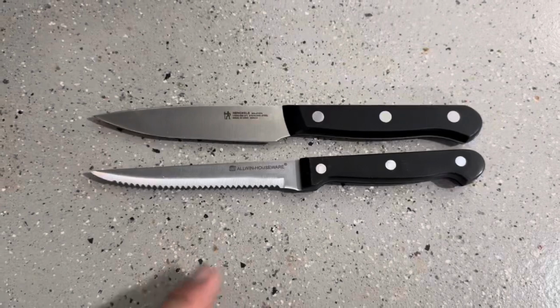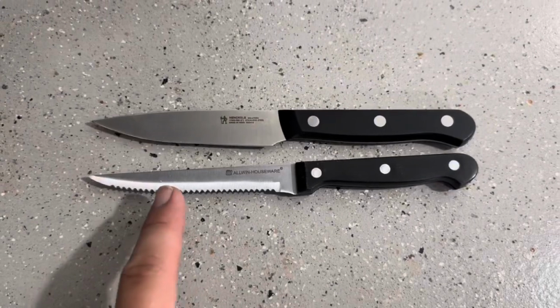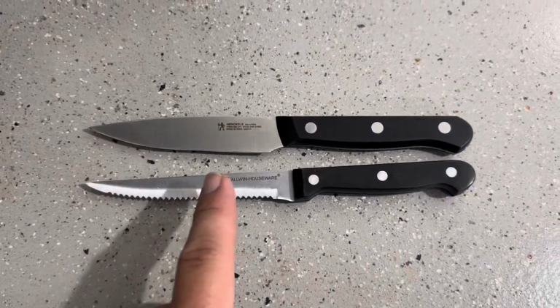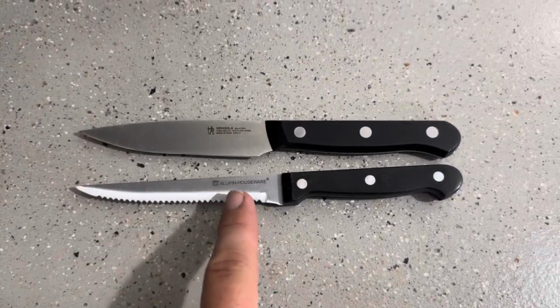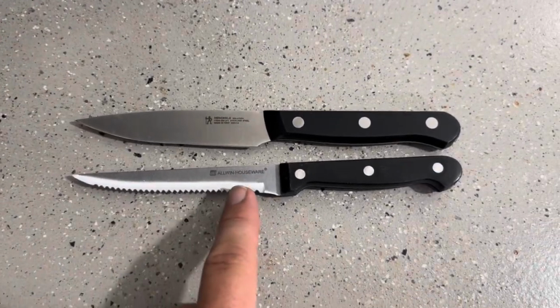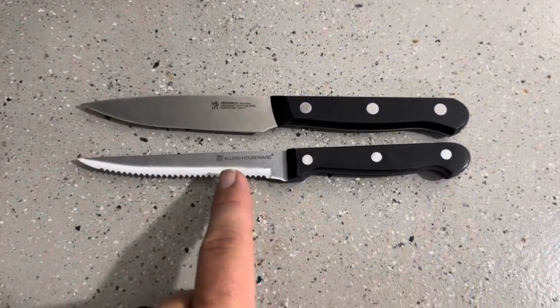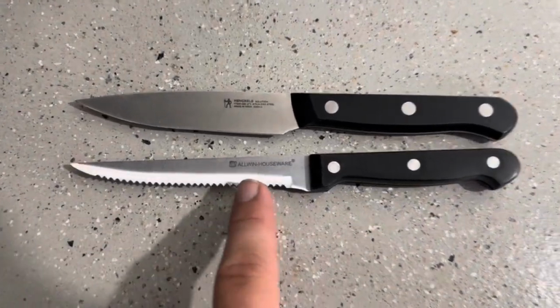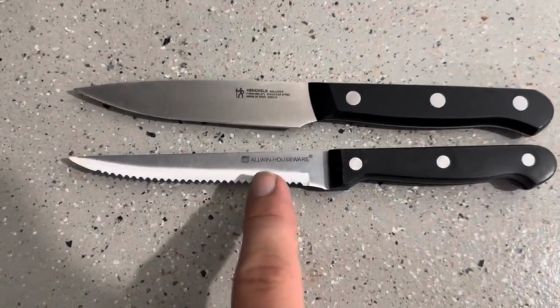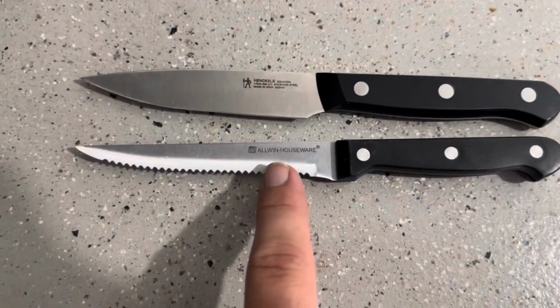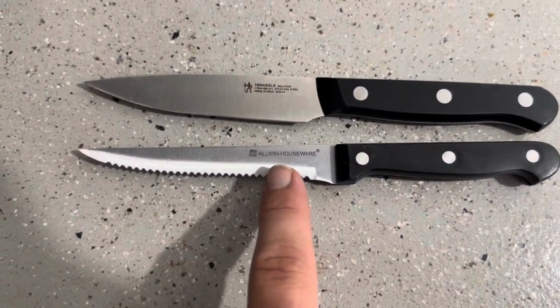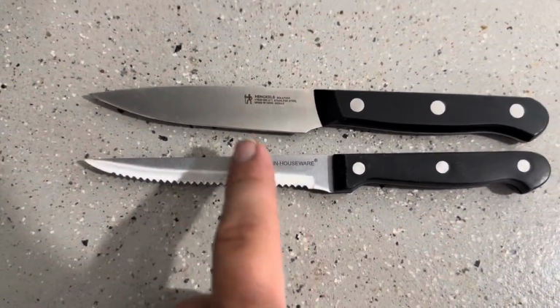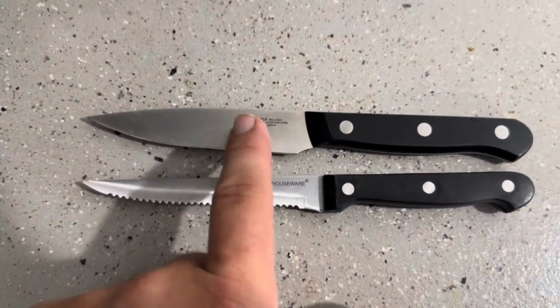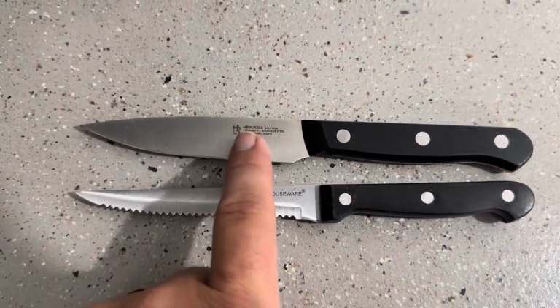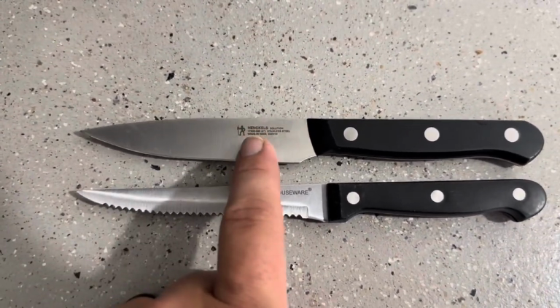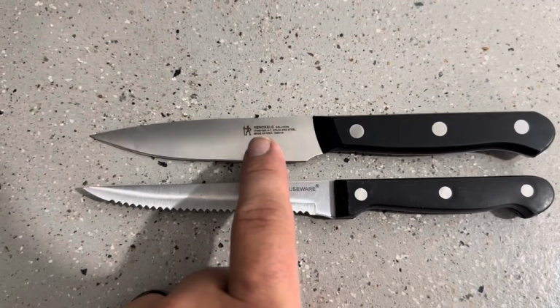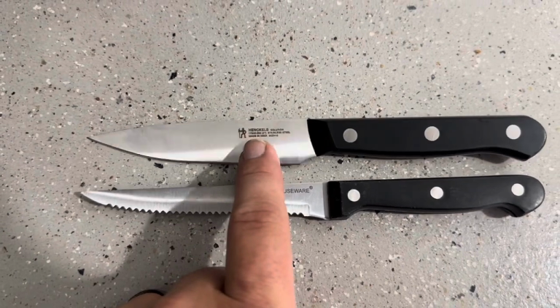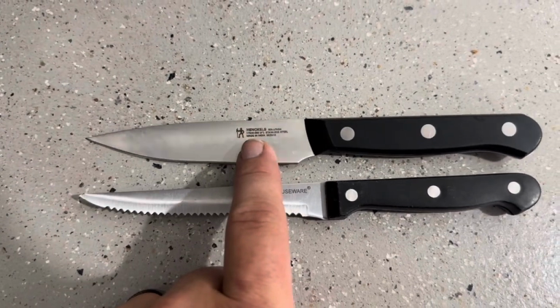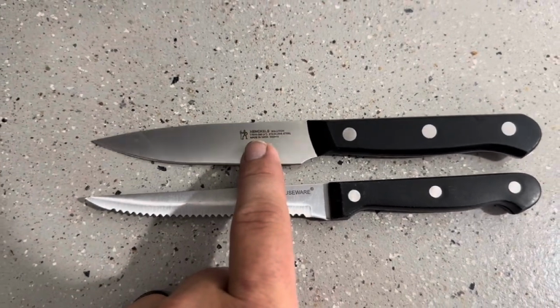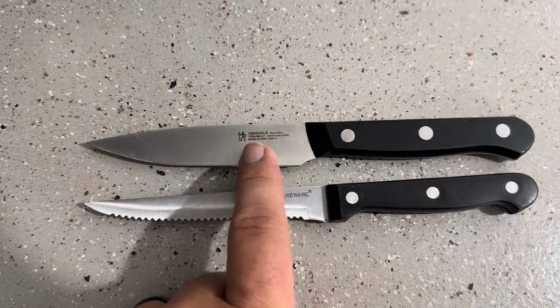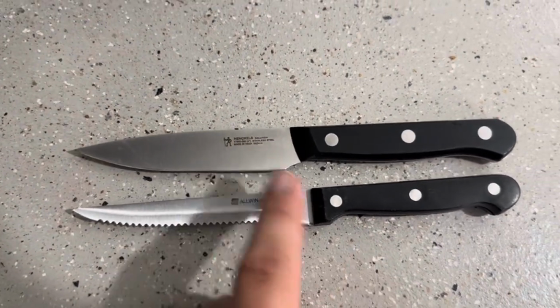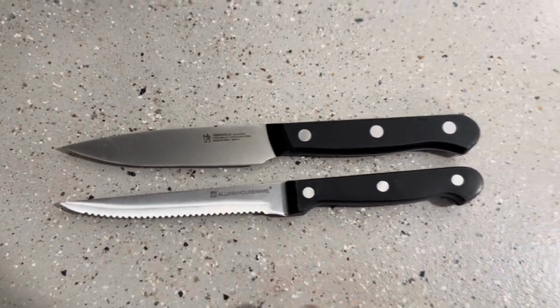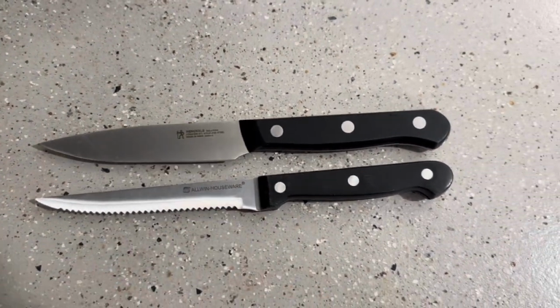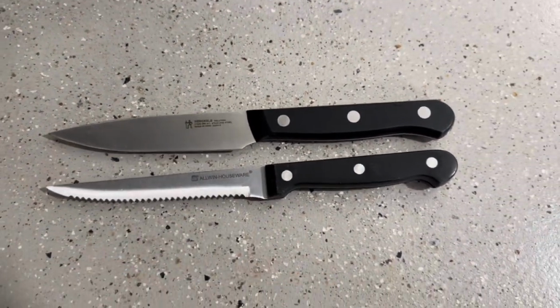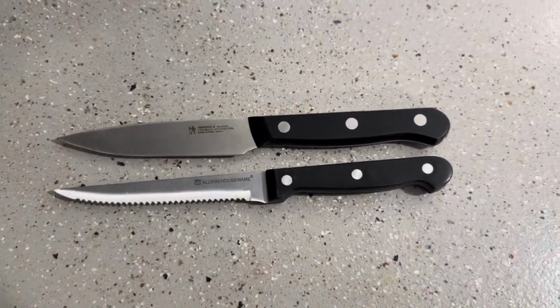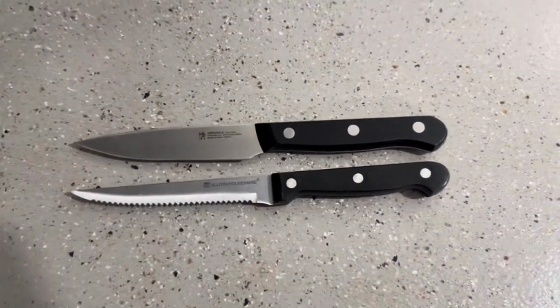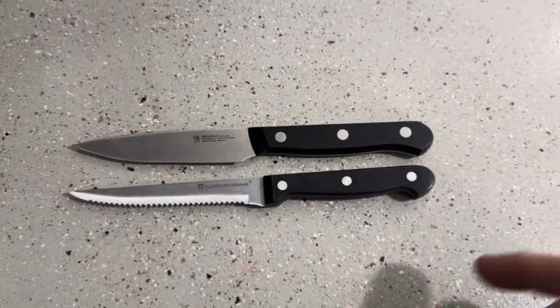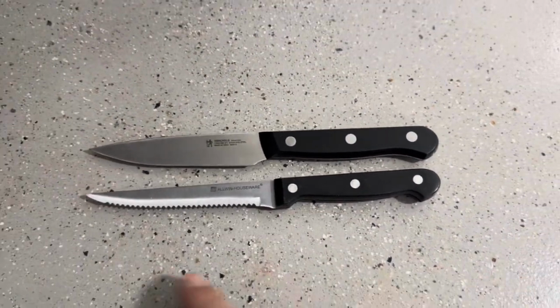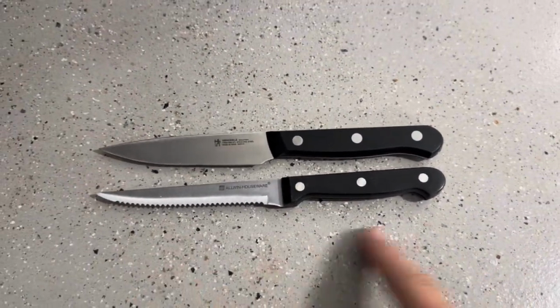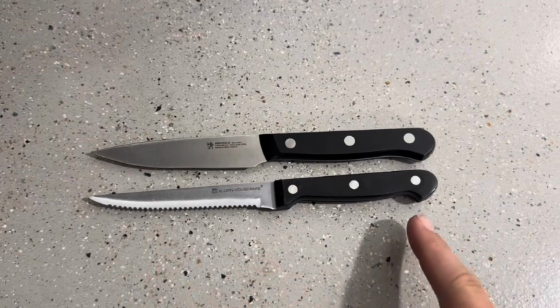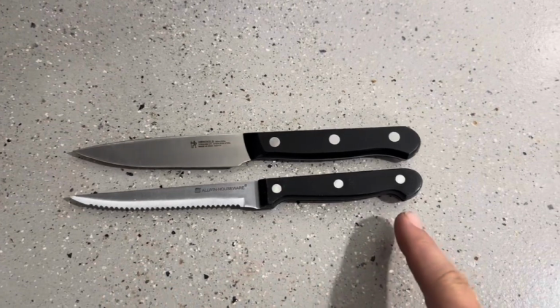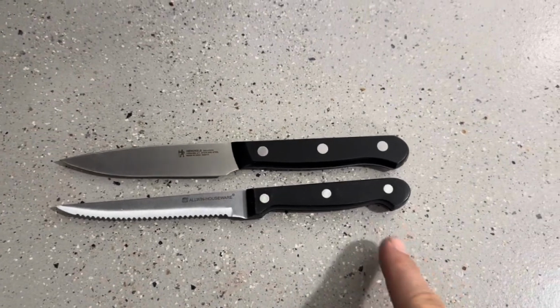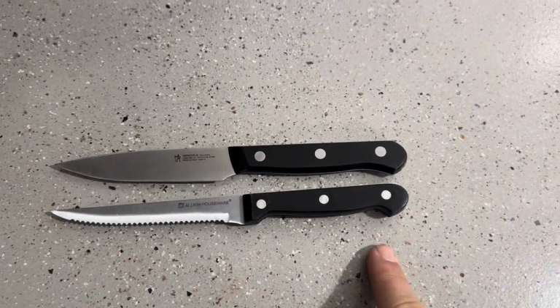Today I'm going to be comparing this serrated knife from Allwin Housewares to this knife from Hinkle's. Both of these are kitchen knives and they are relatively similar in regards to length, as you can see.